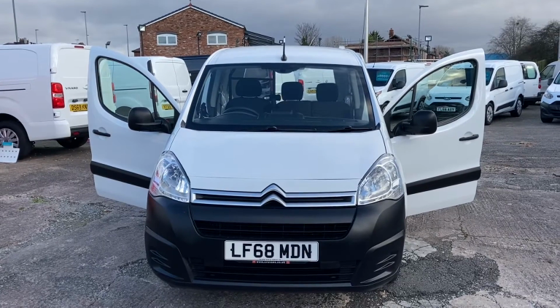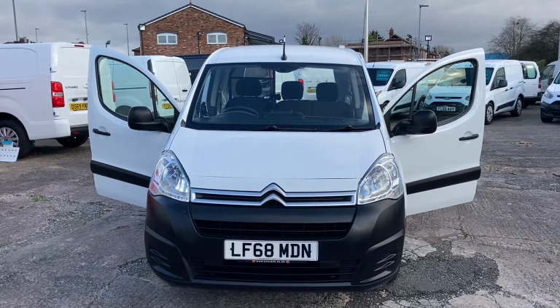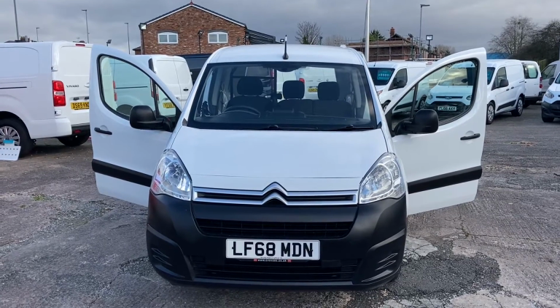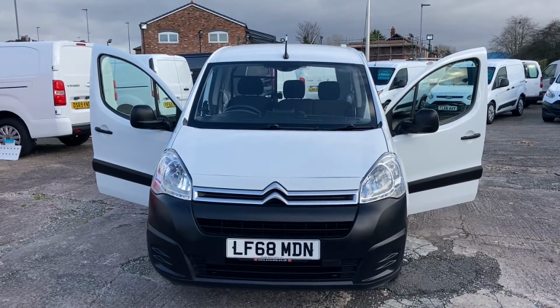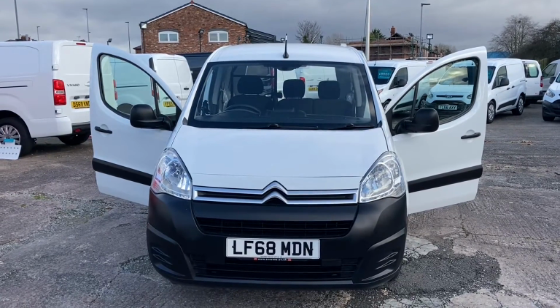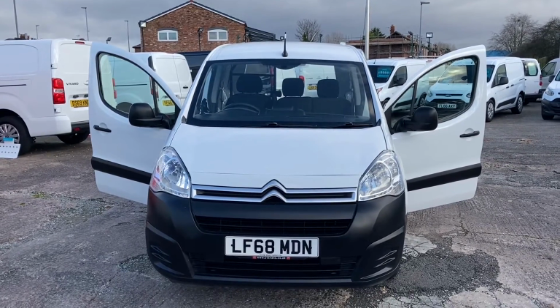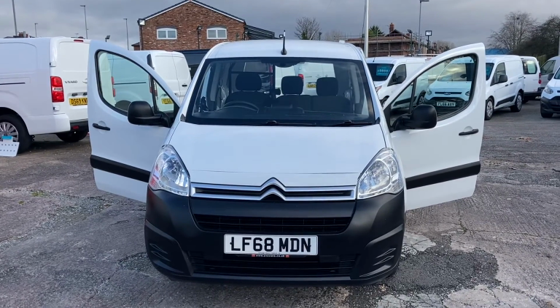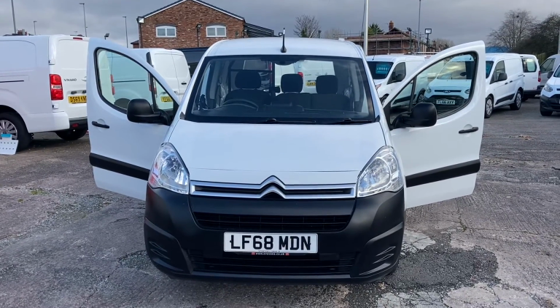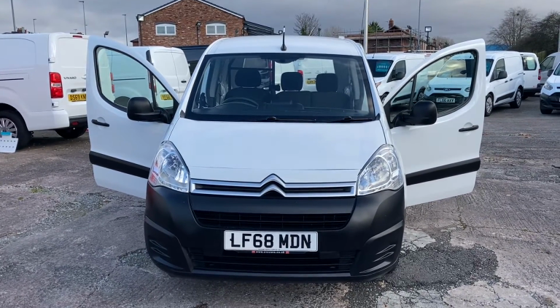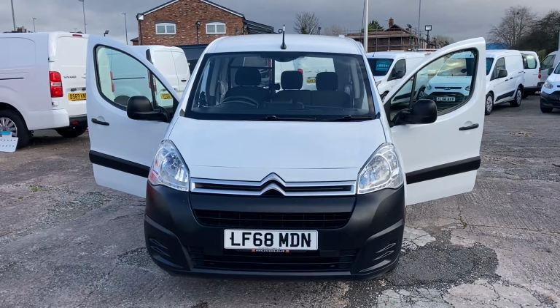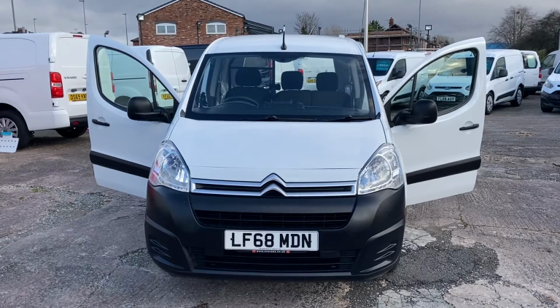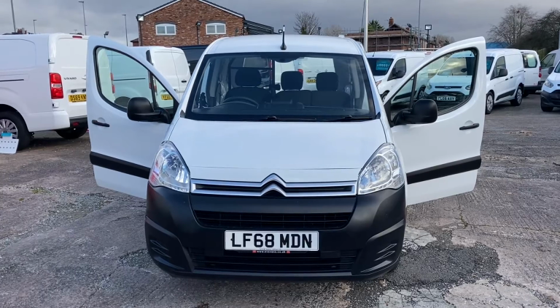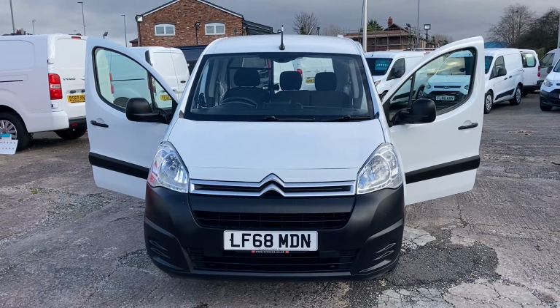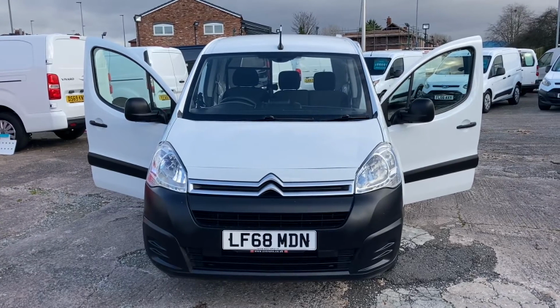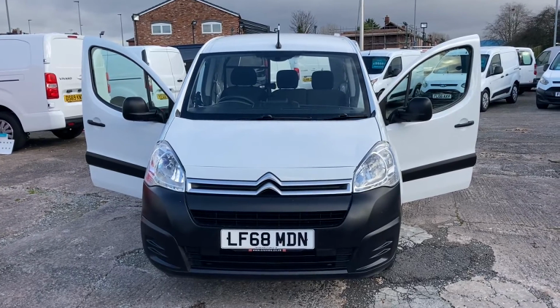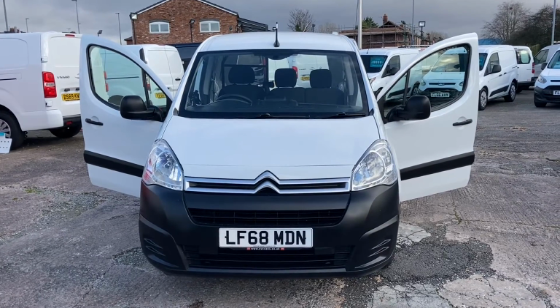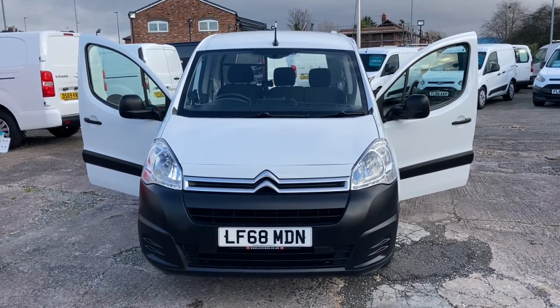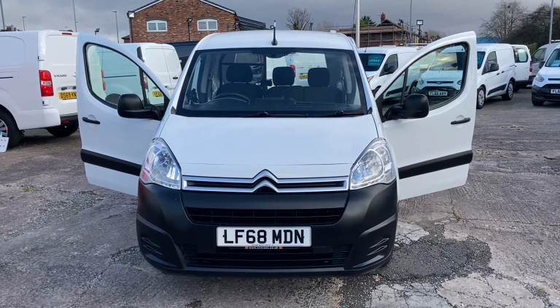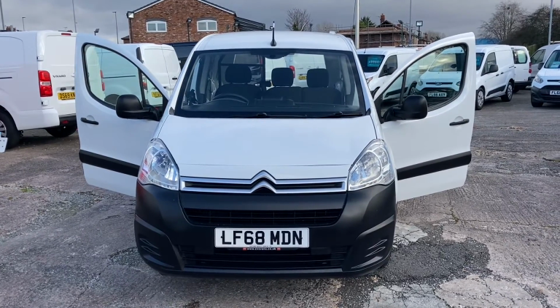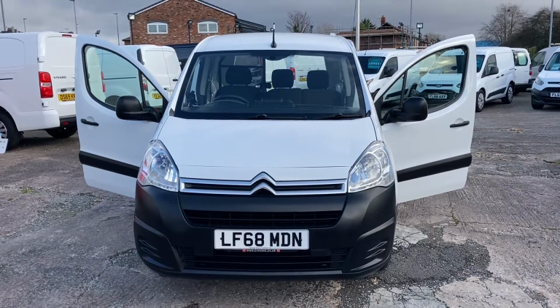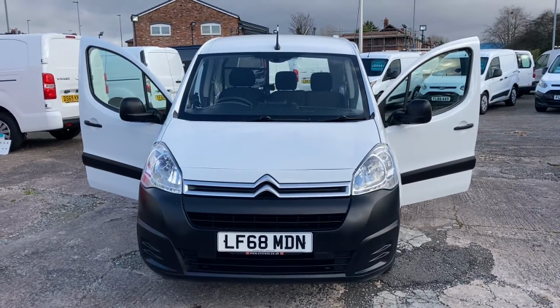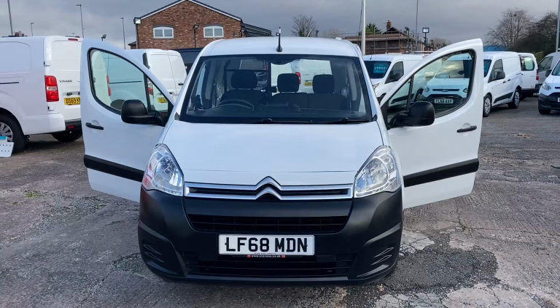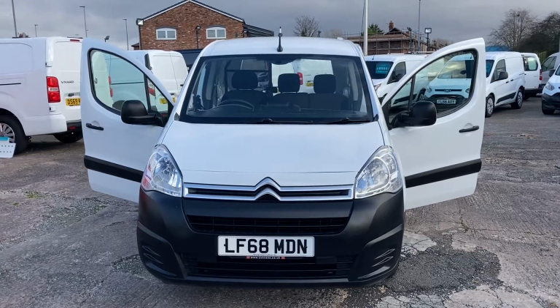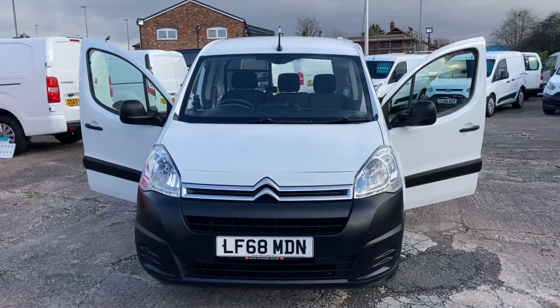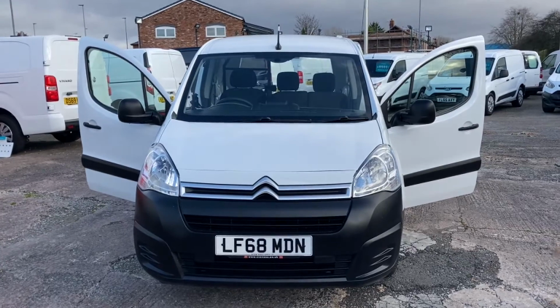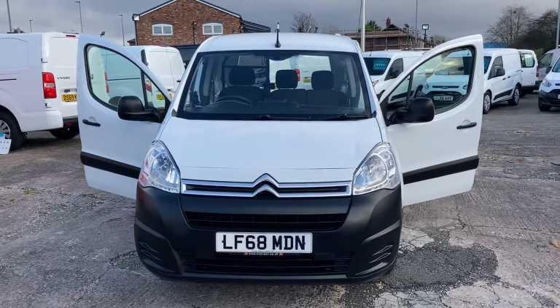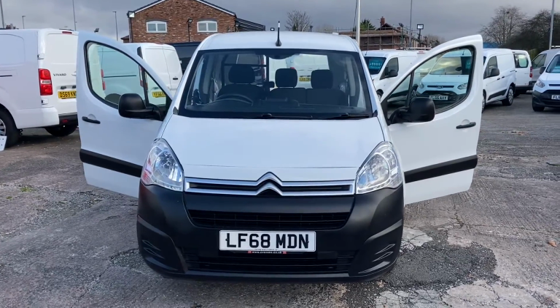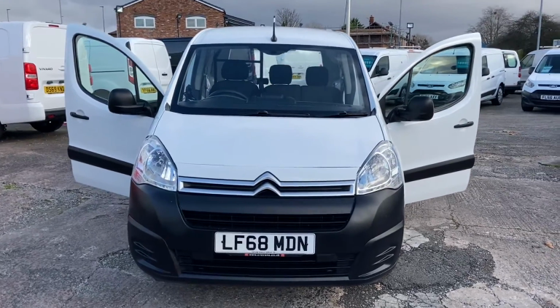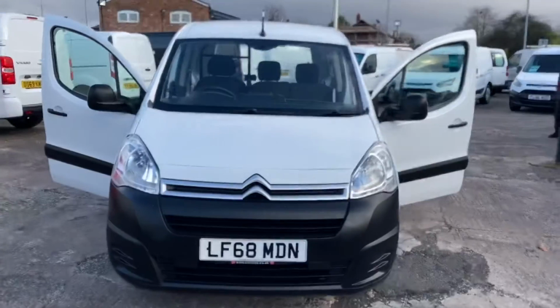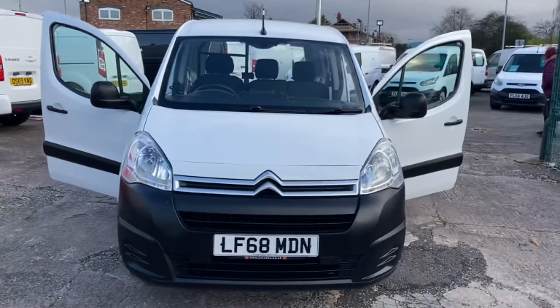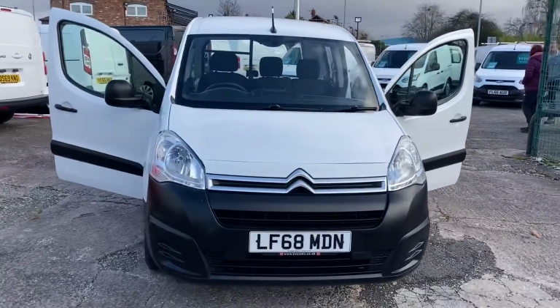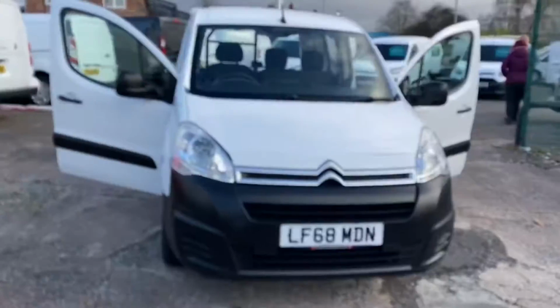Hi, my name is Darren from Tissue Vehicle Supplies. Today I have to show you an October 2018 68-plate Citroen Berlingo Enterprise van. I'll start you off at the front and give you a walk around, pointing out some of the features to you.